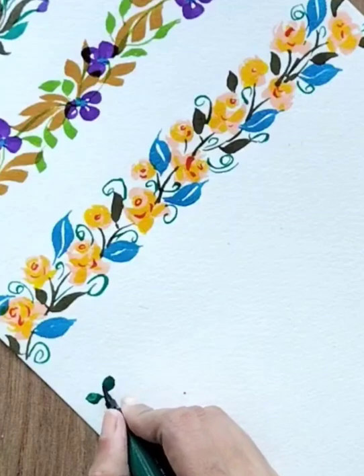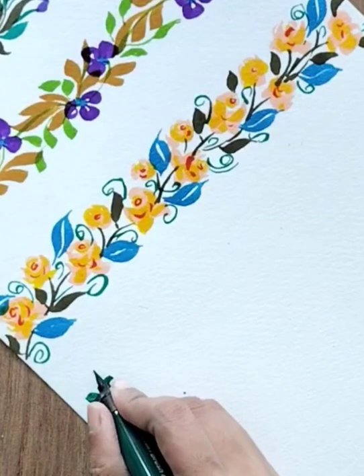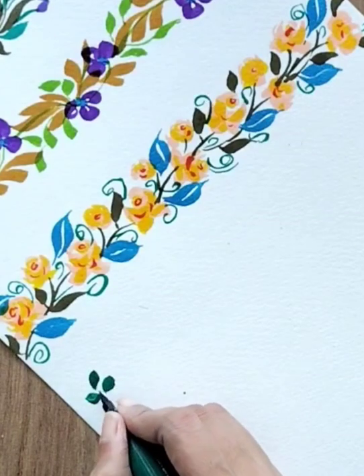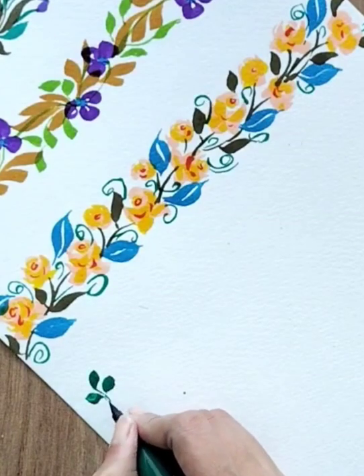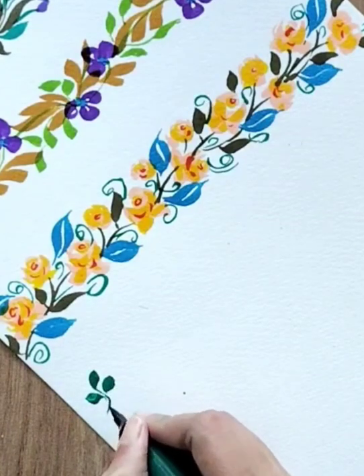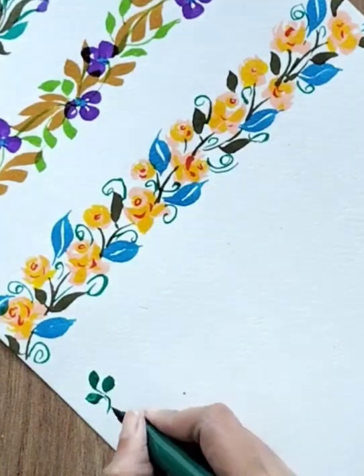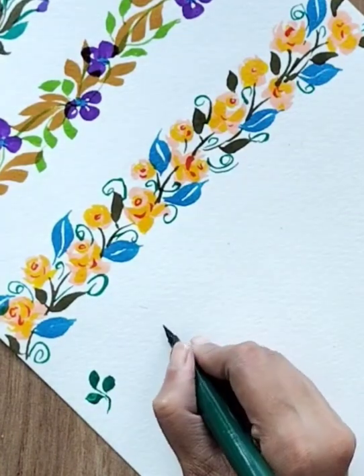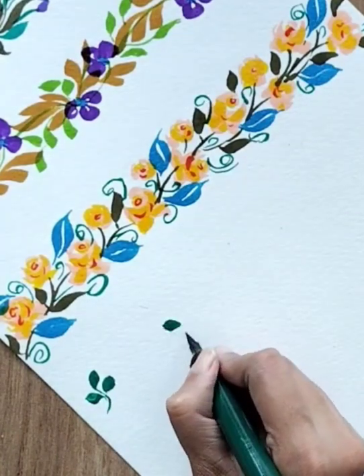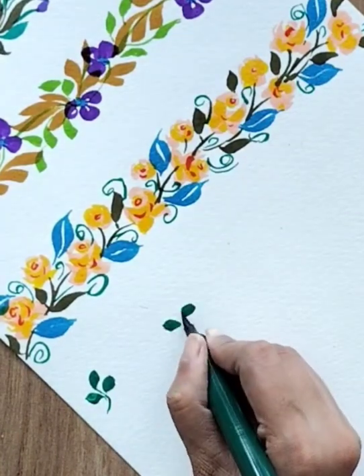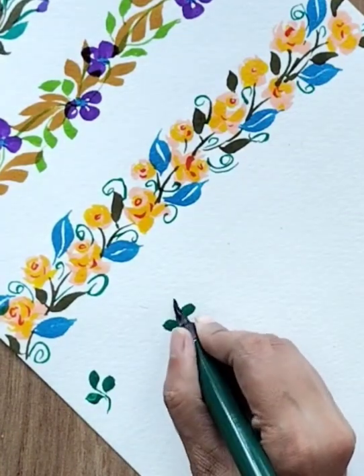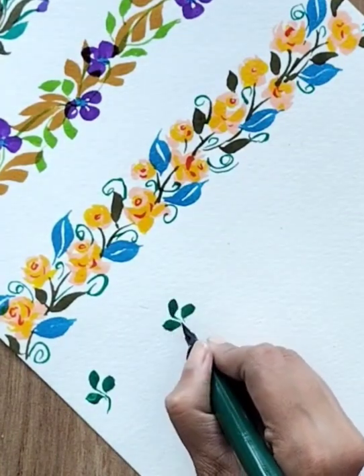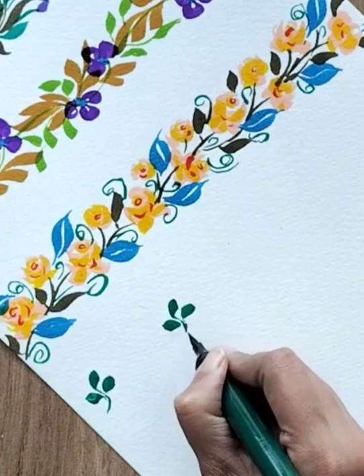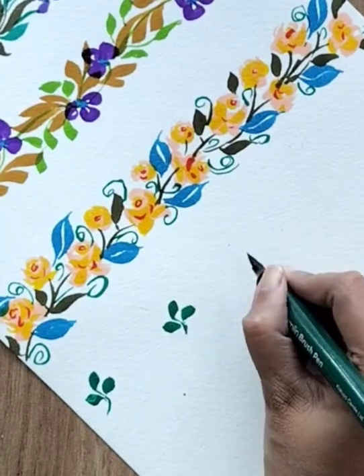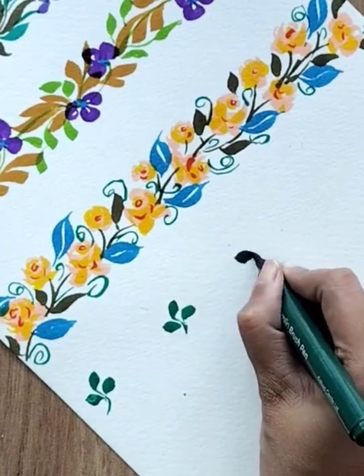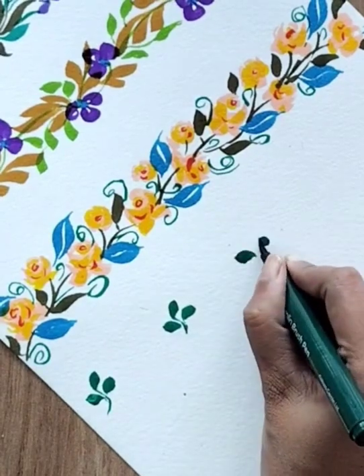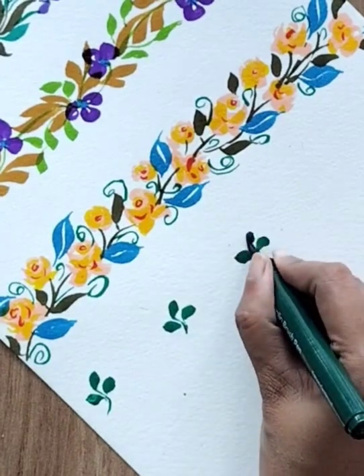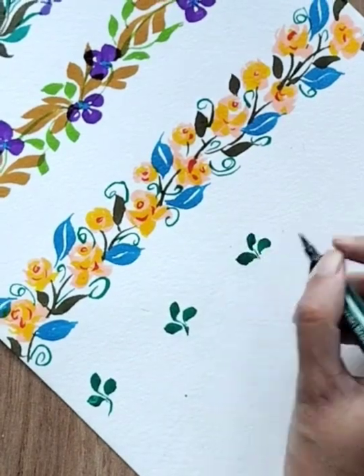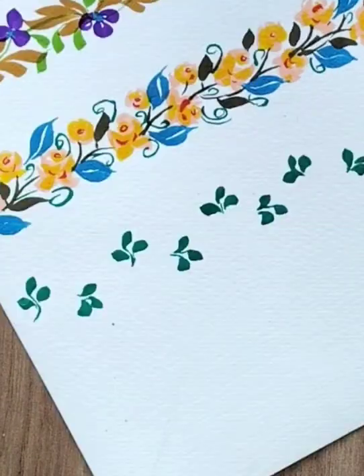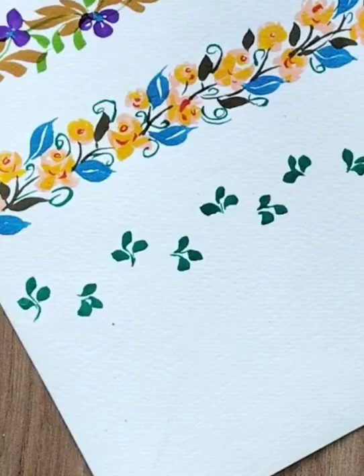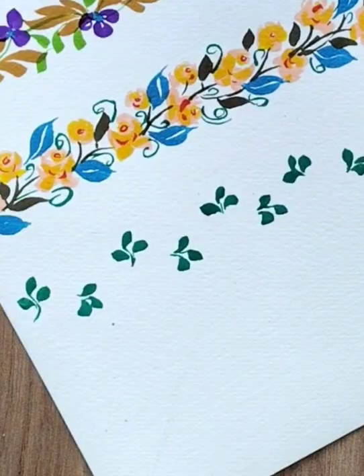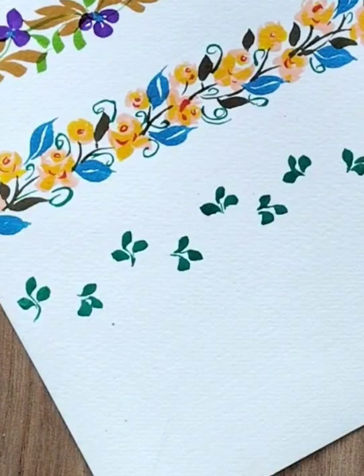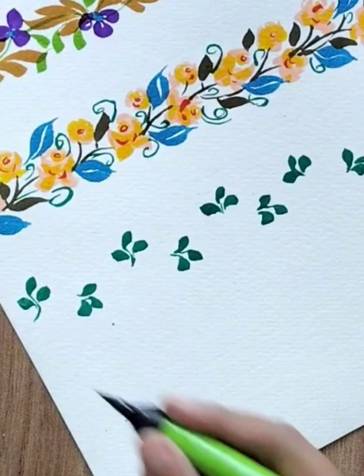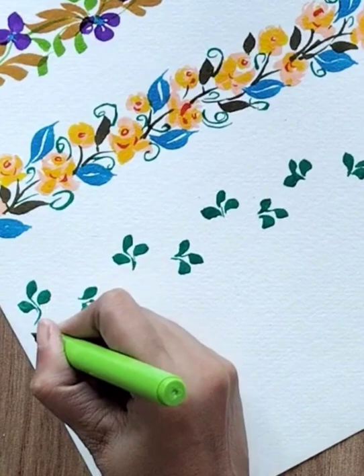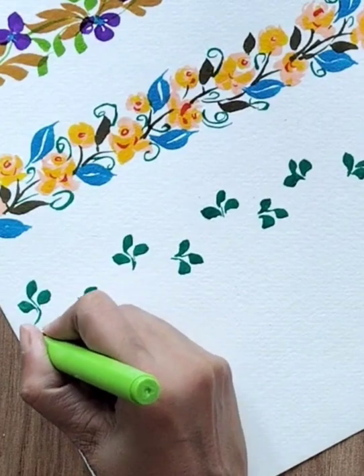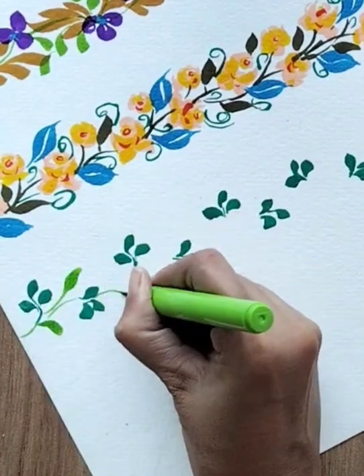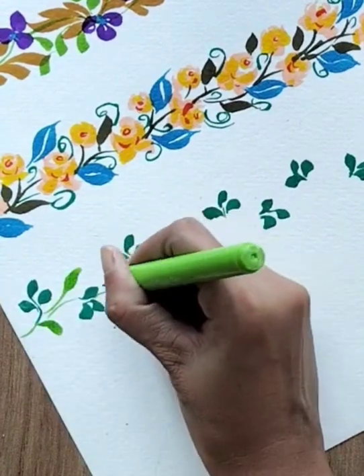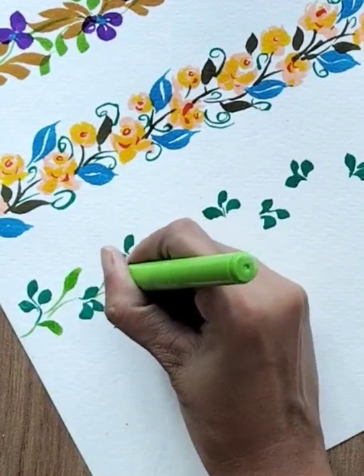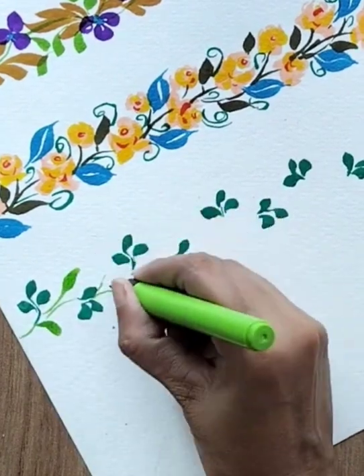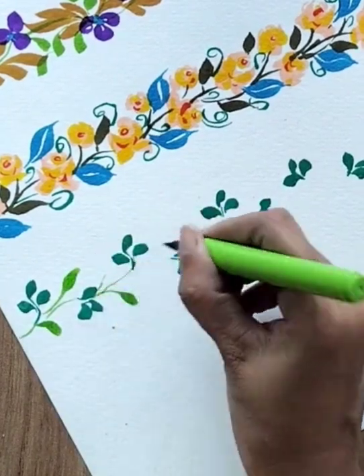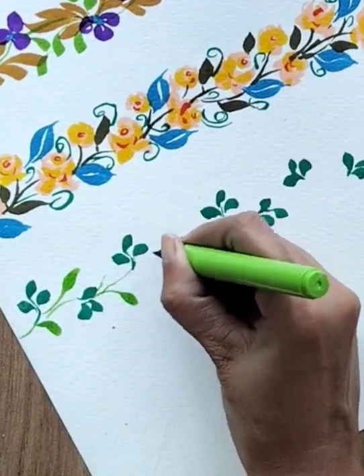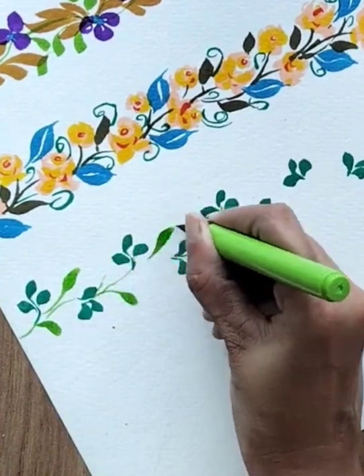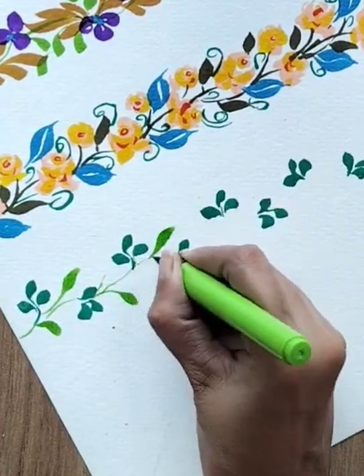For the fourth one, I'm starting with the leaf. I'm adding three leaves like this and creating a group of leaves, using only the tip of my brush to create these kinds of leaves. Then with the help of light green color, I'm adding more leaves and attaching all the structure together.